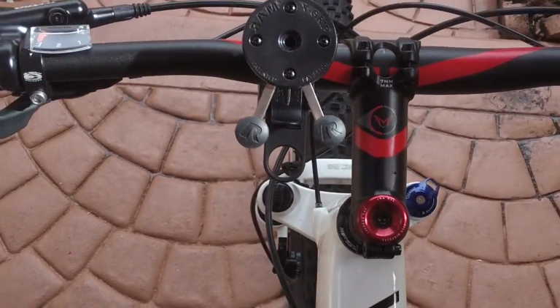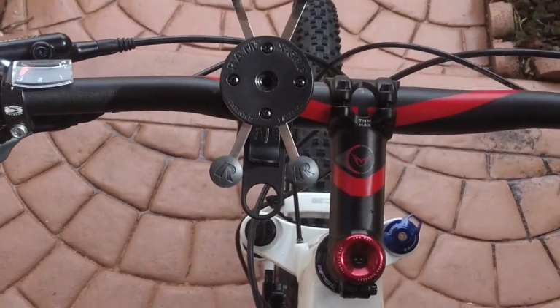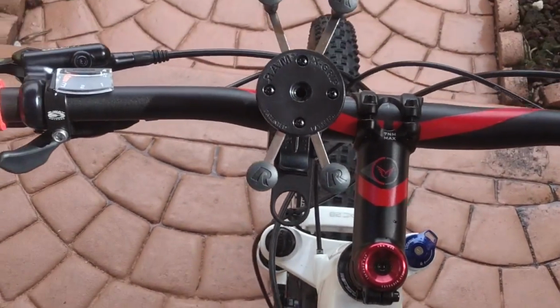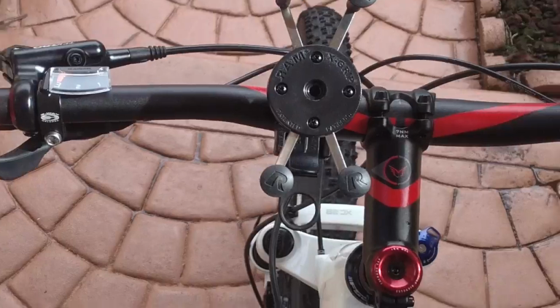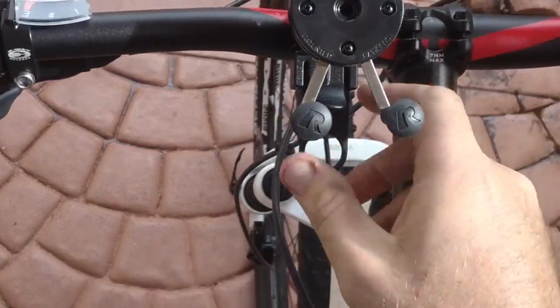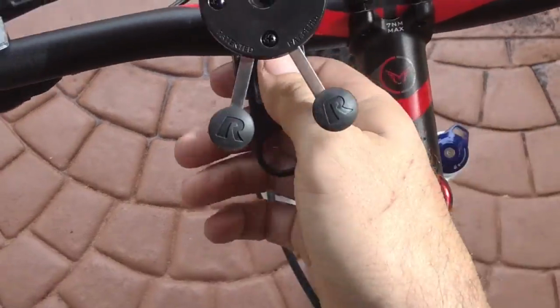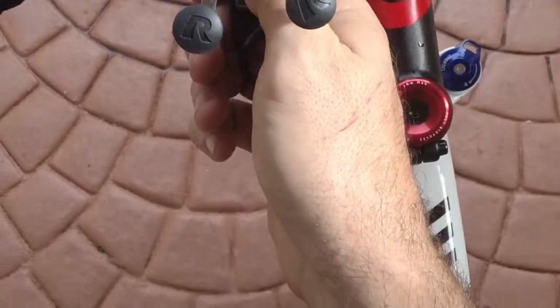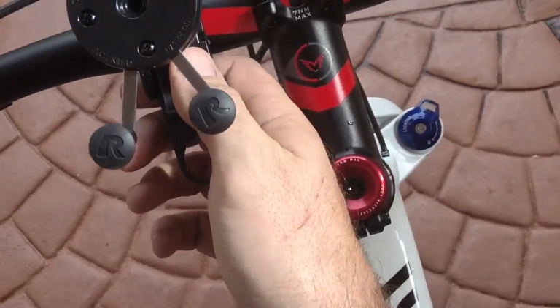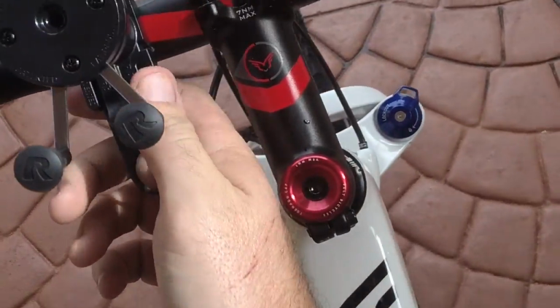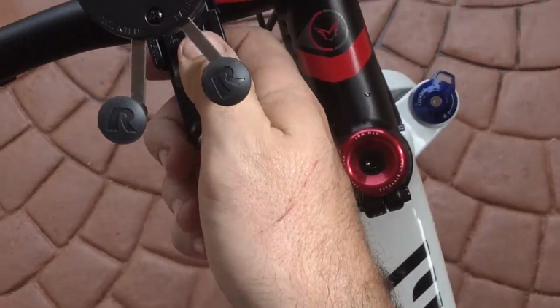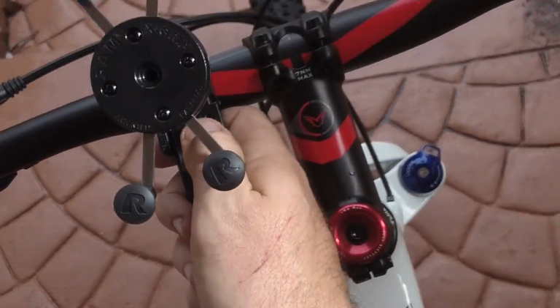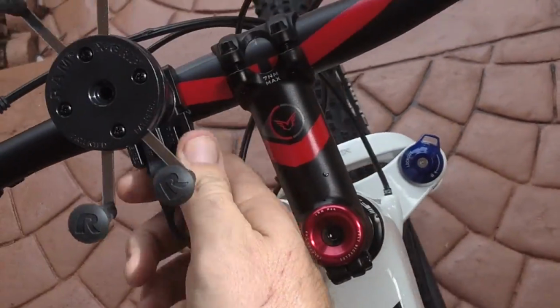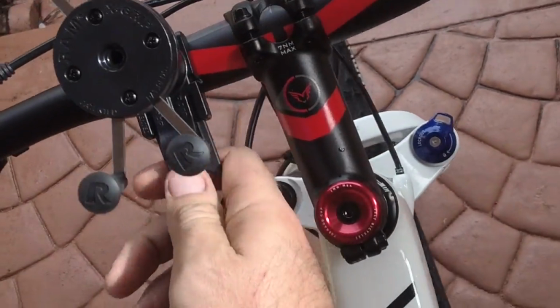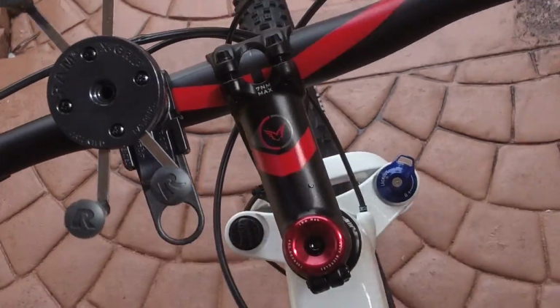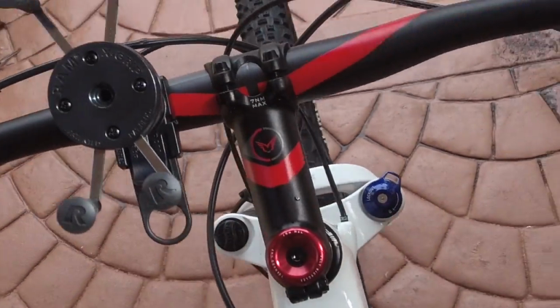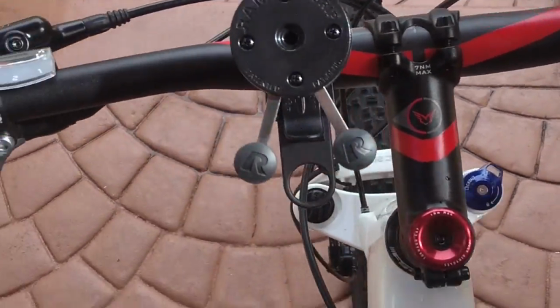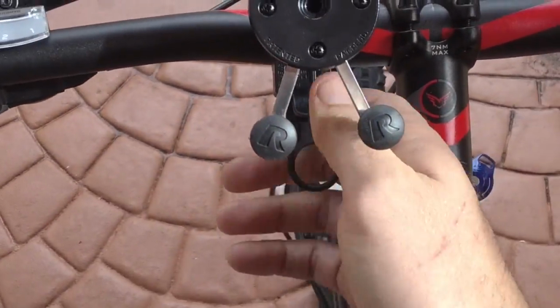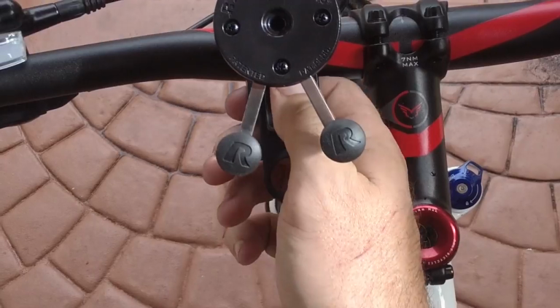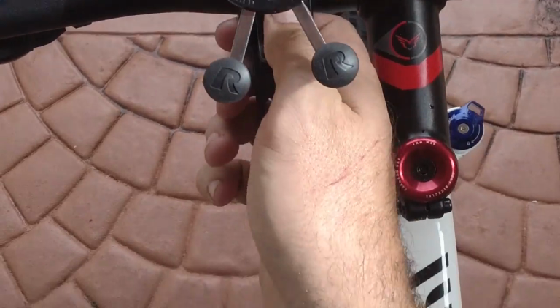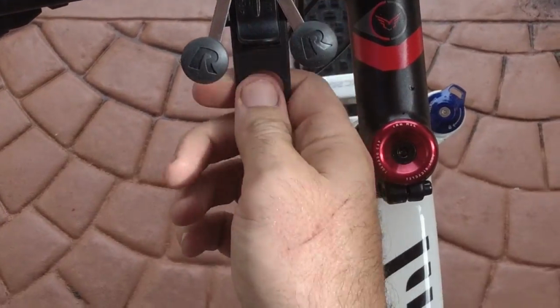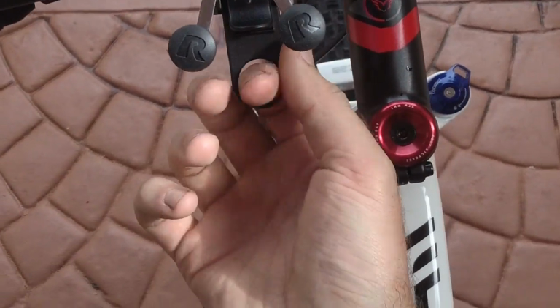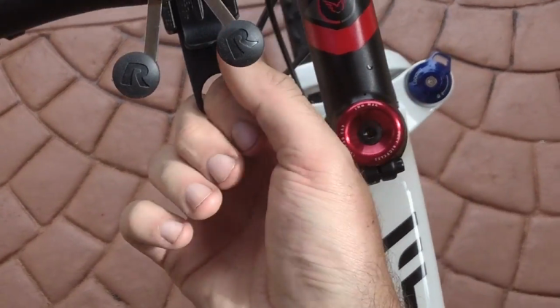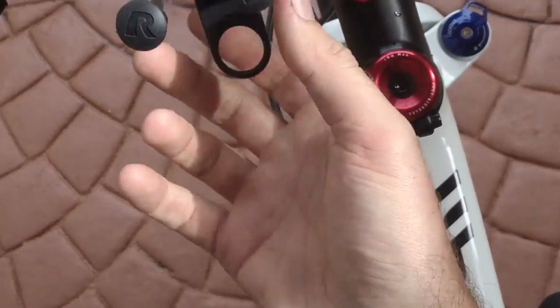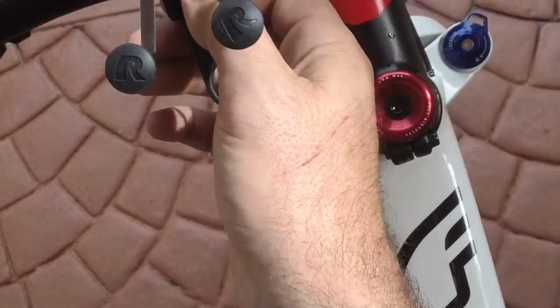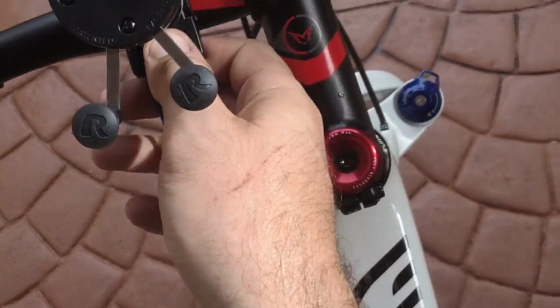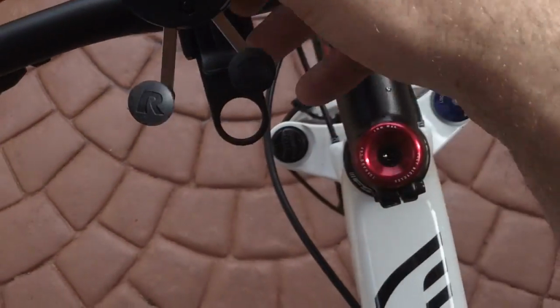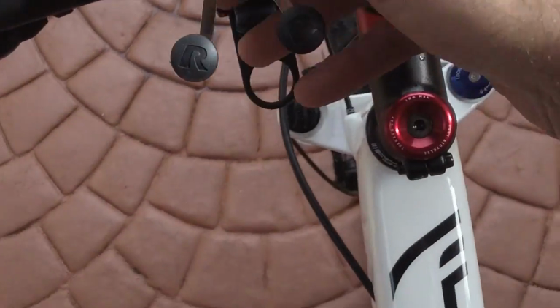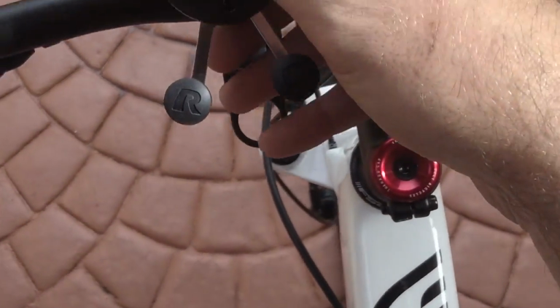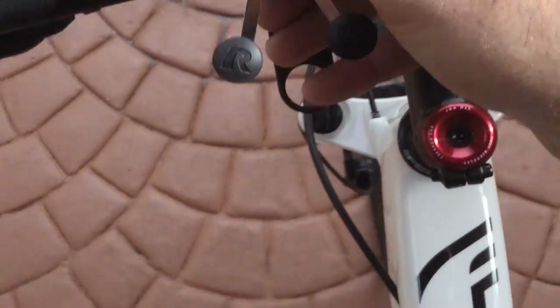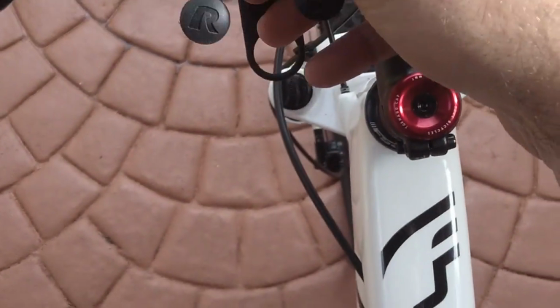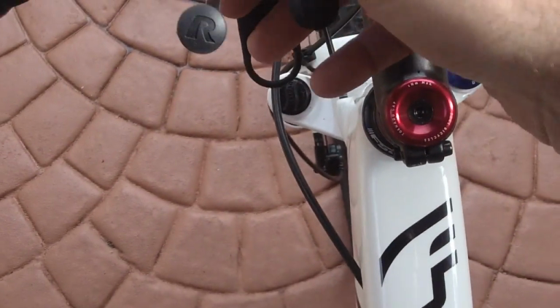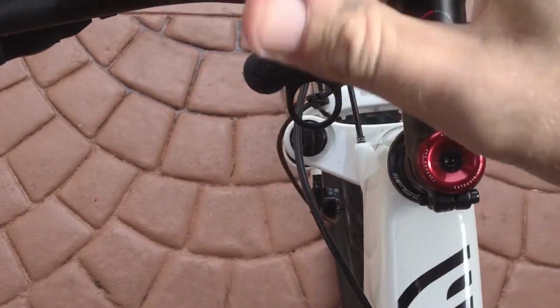At first I was like, I hope it doesn't slip — hit a bump, hit a rock. But no, this is not going anywhere, trust me. This is pretty secure.